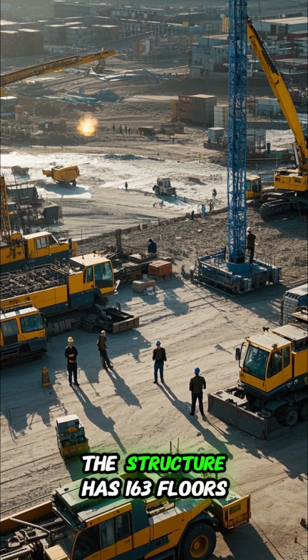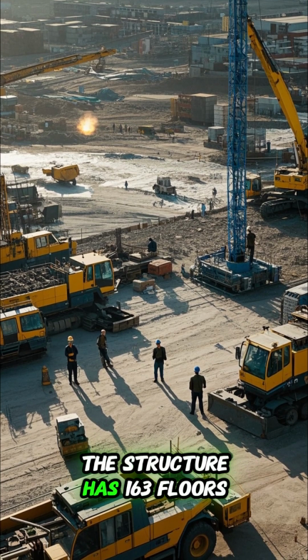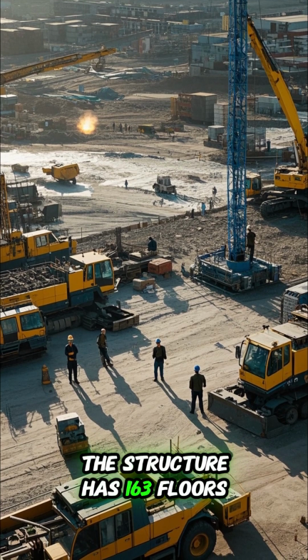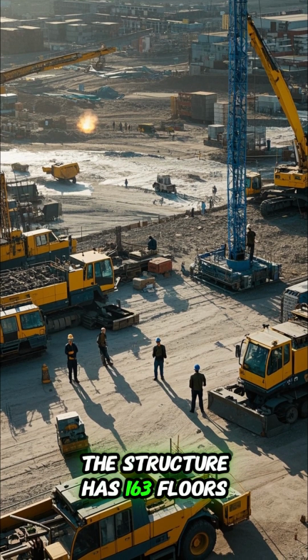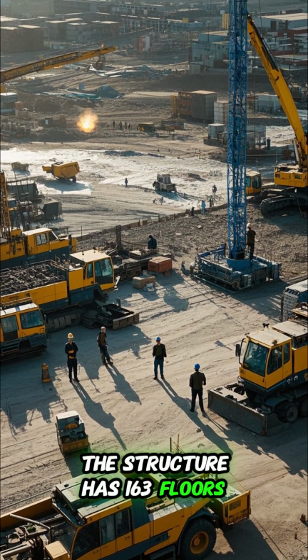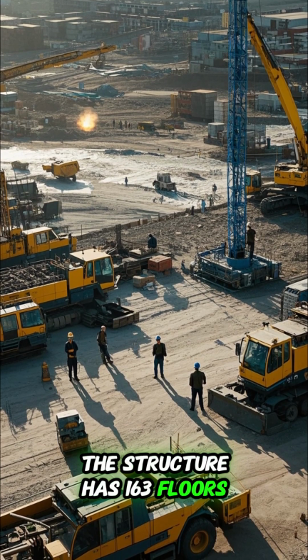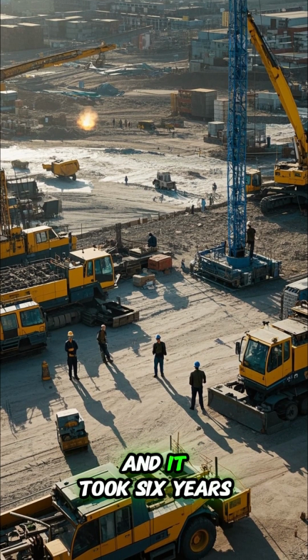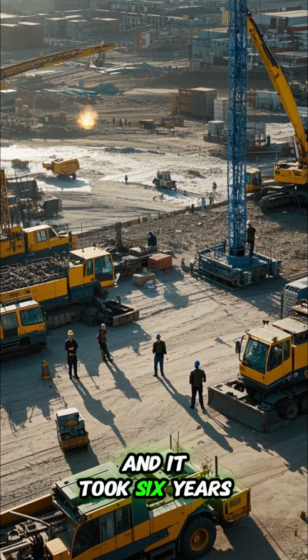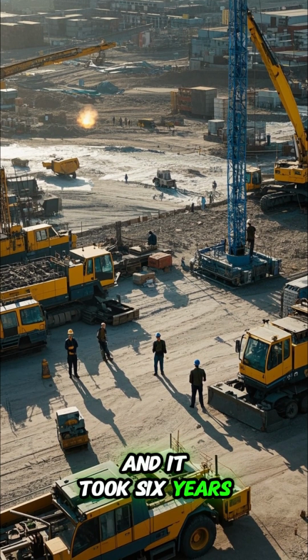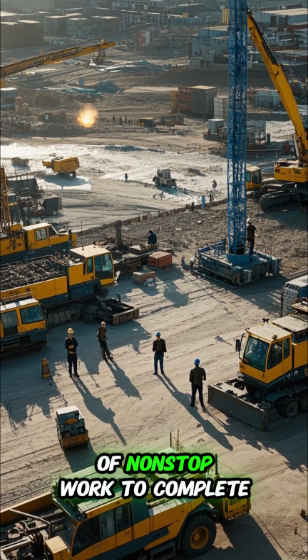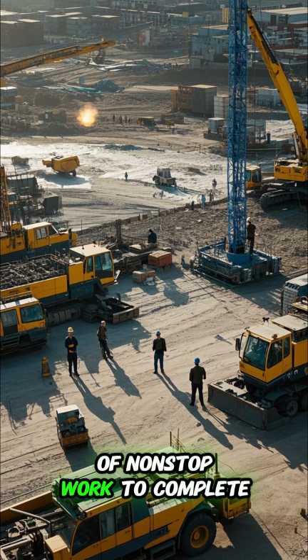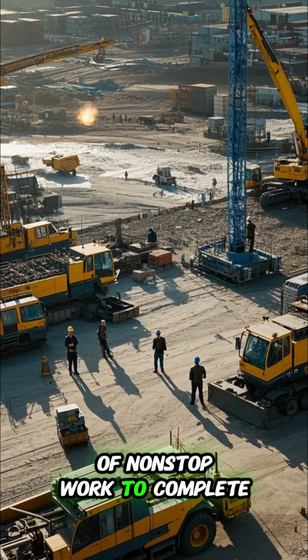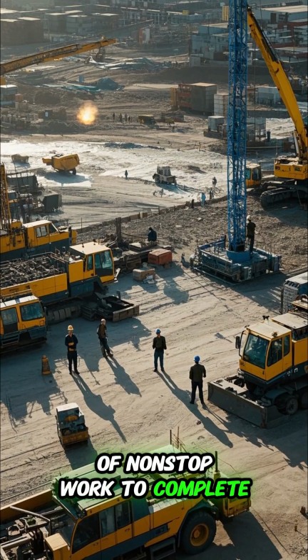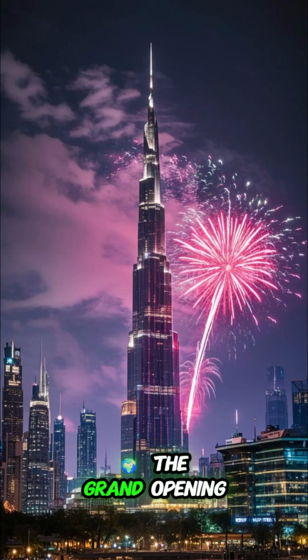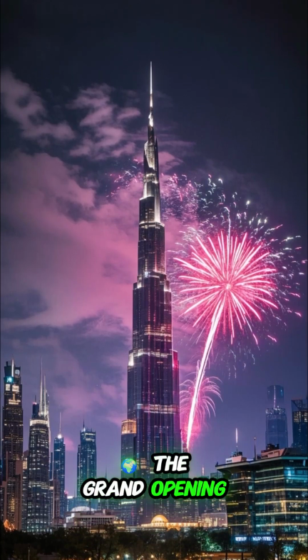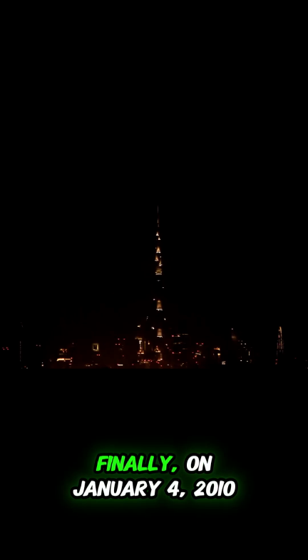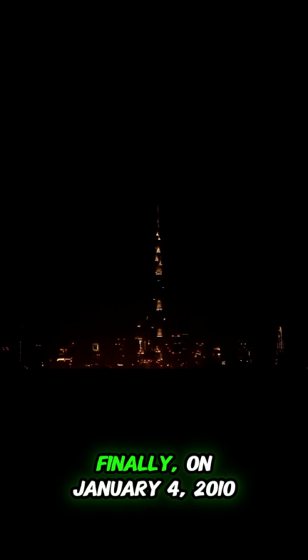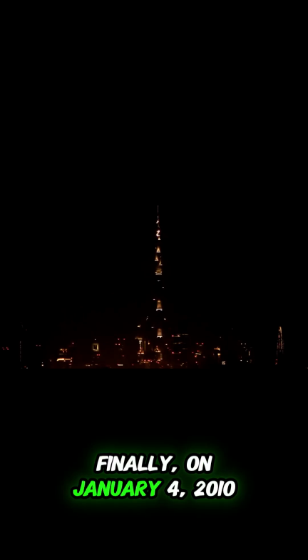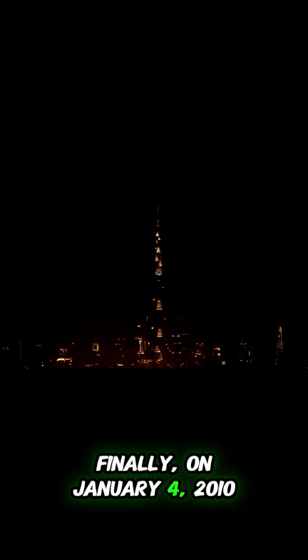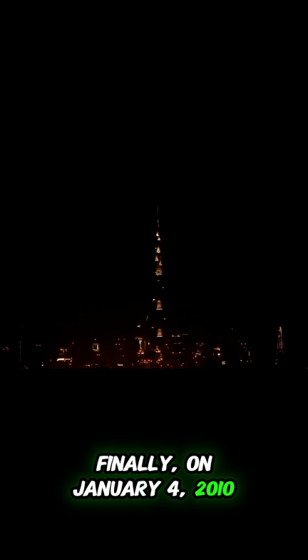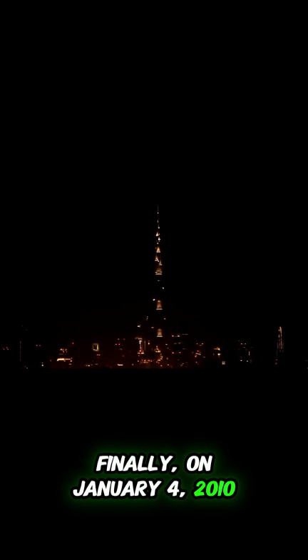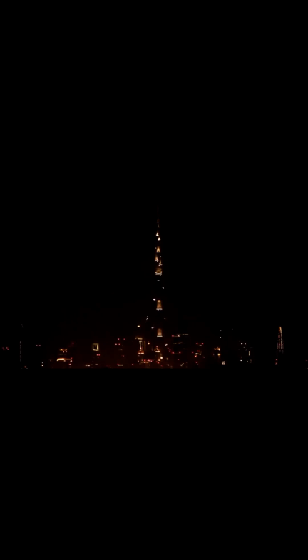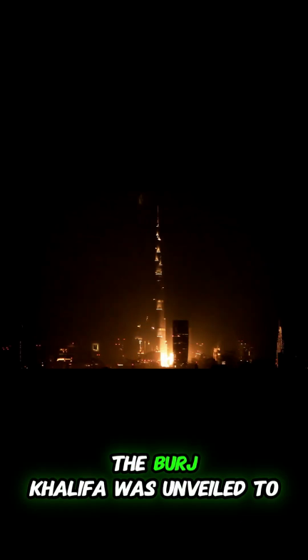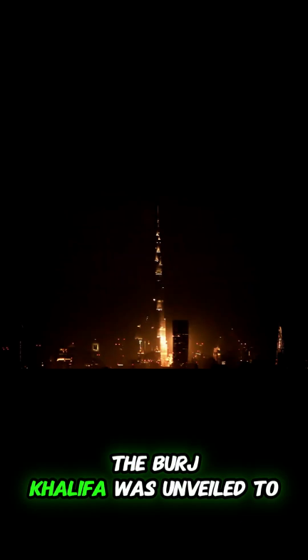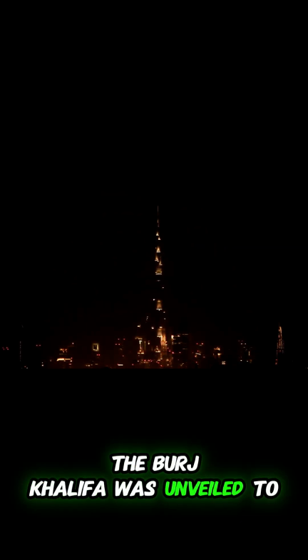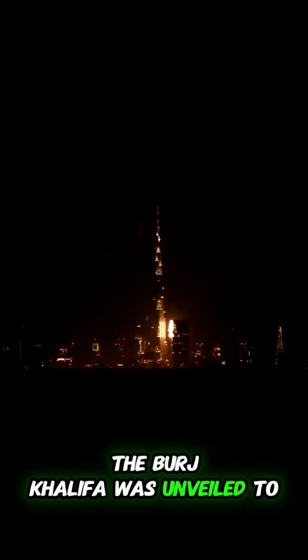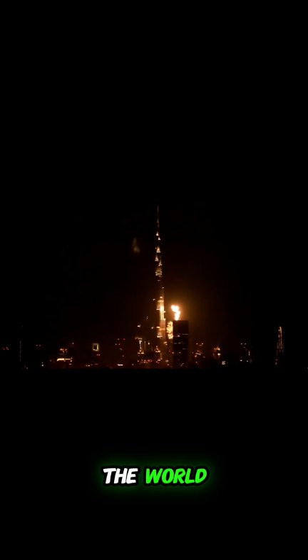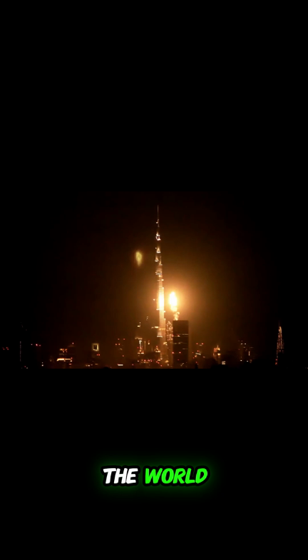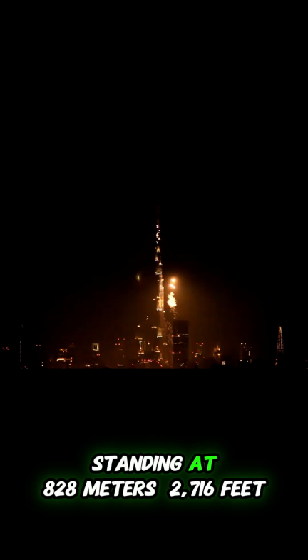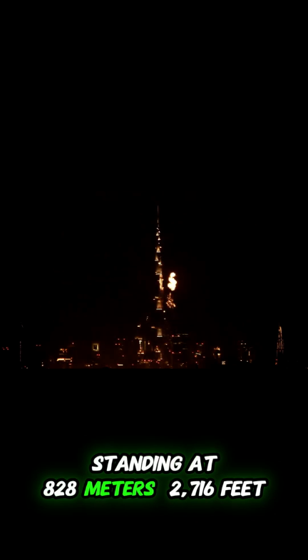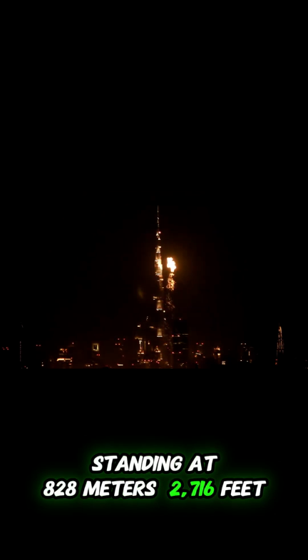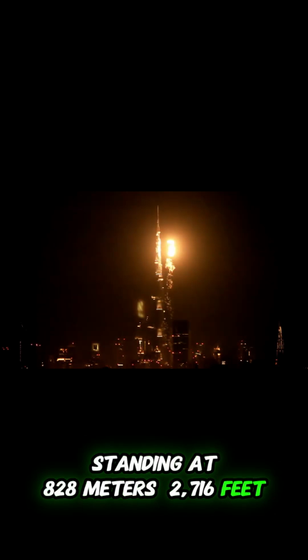The structure has 163 floors, and it took six years of non-stop work to complete. Finally, on January 4, 2010, the Burj Khalifa was unveiled to the world, standing at 828 meters tall.